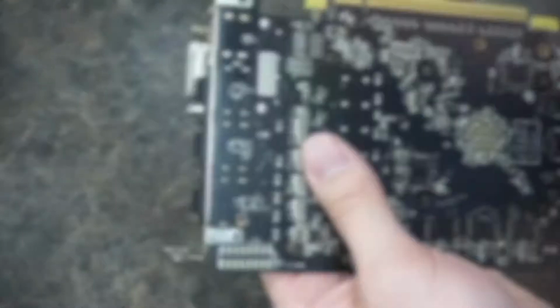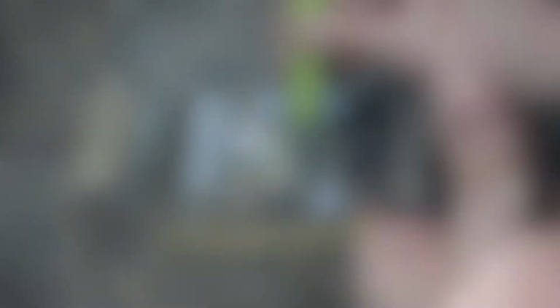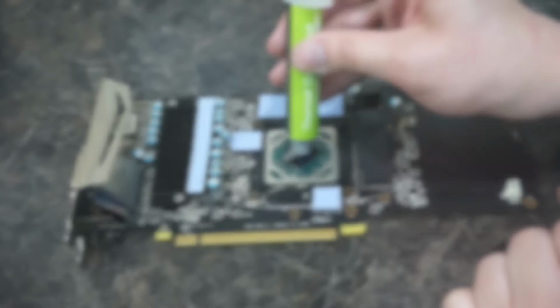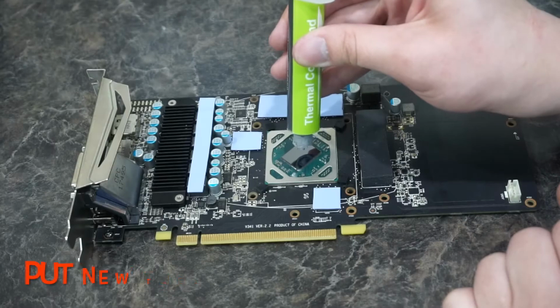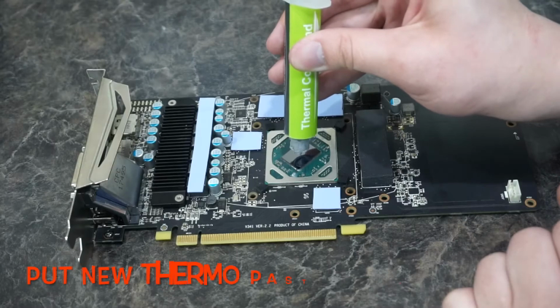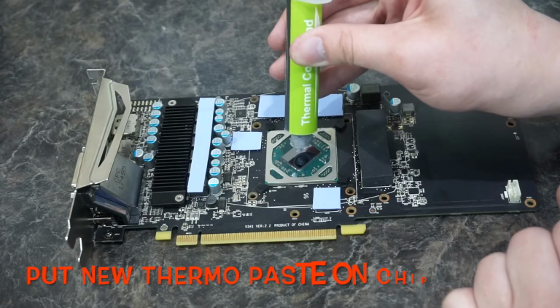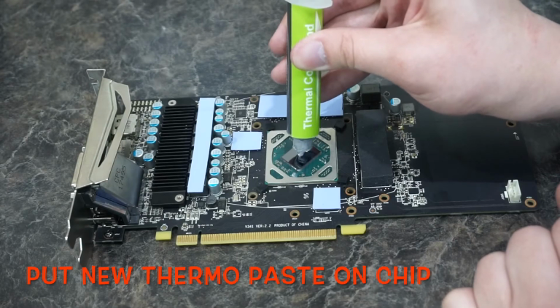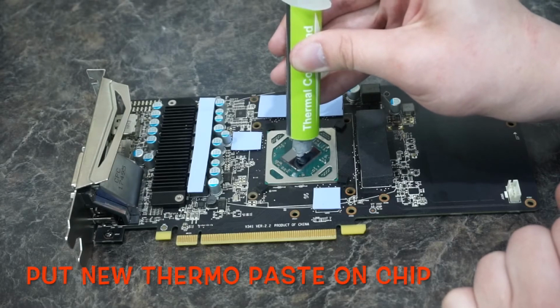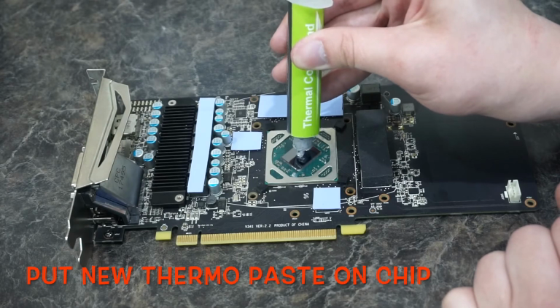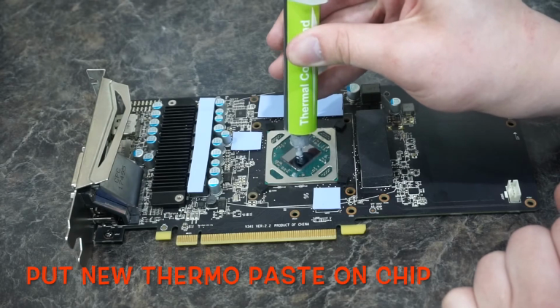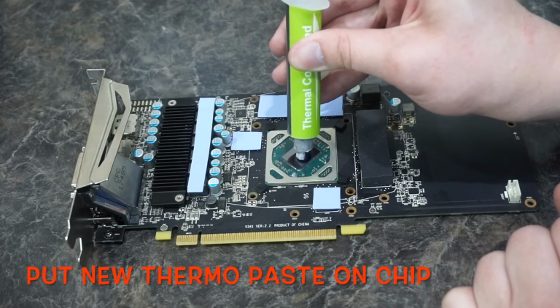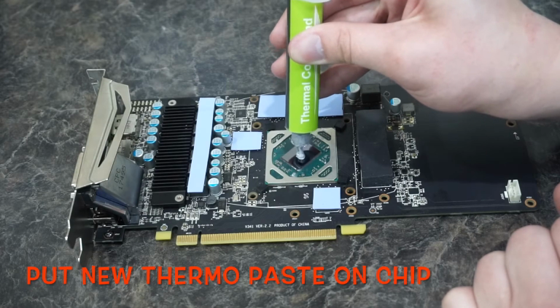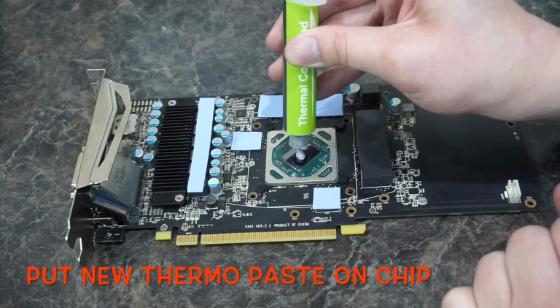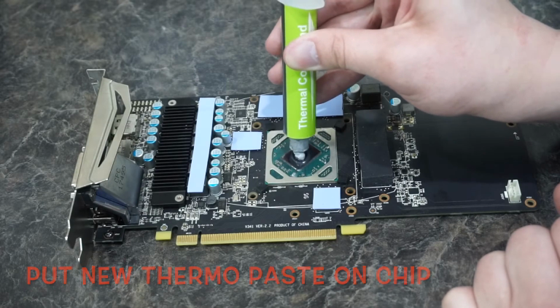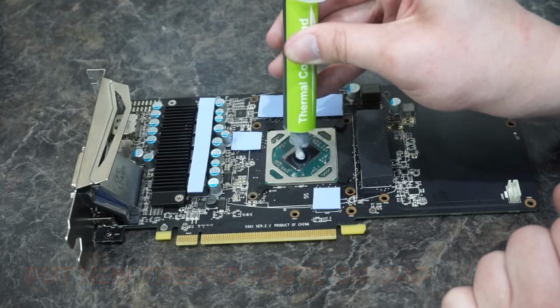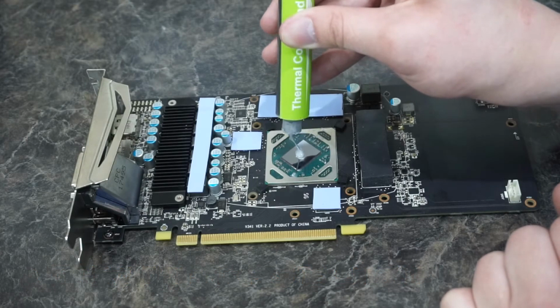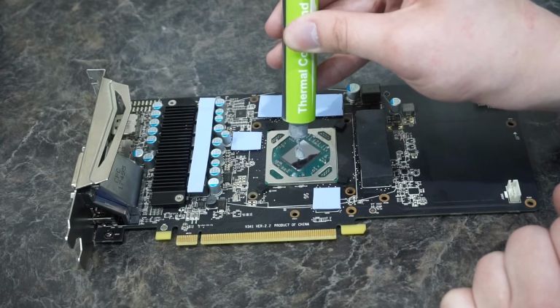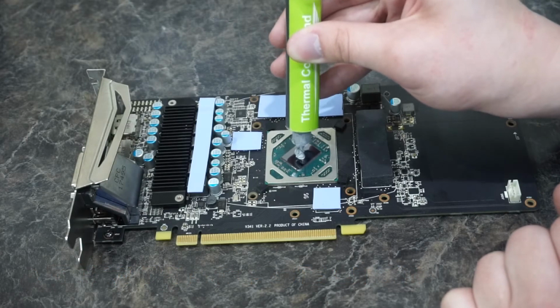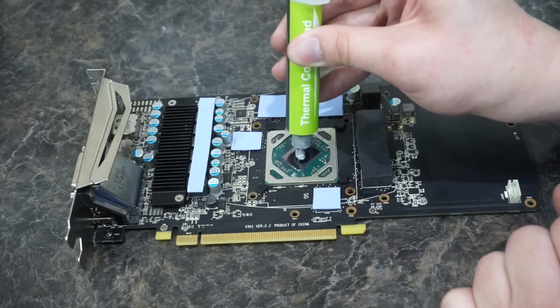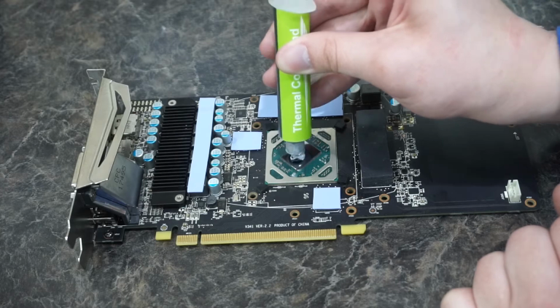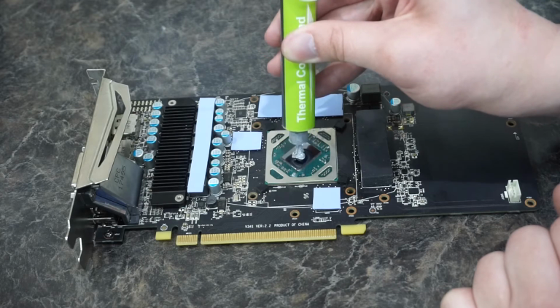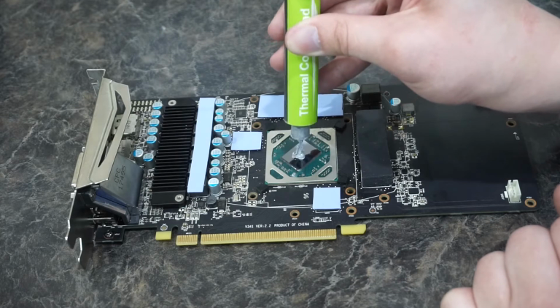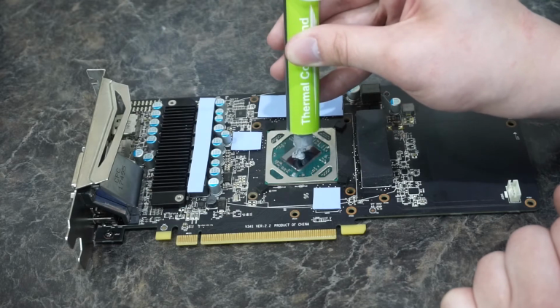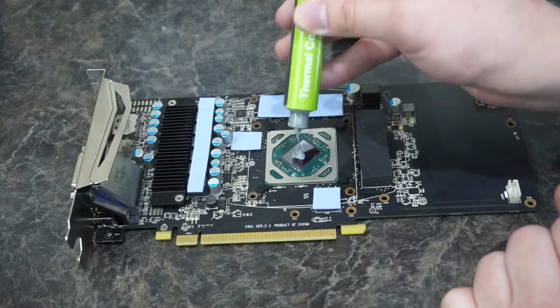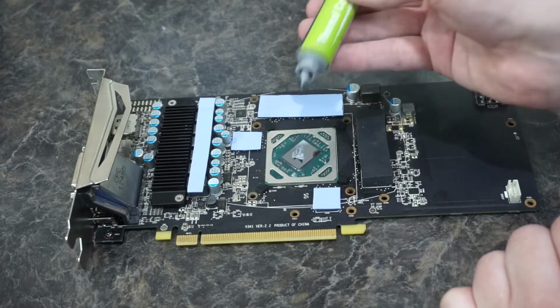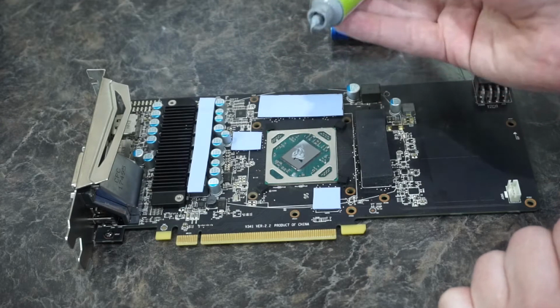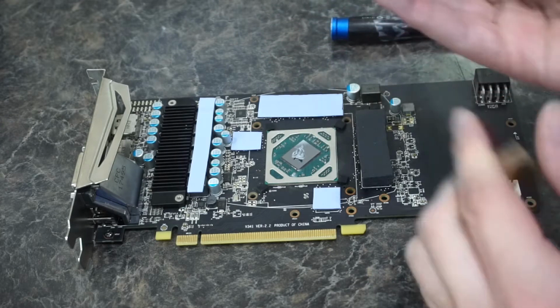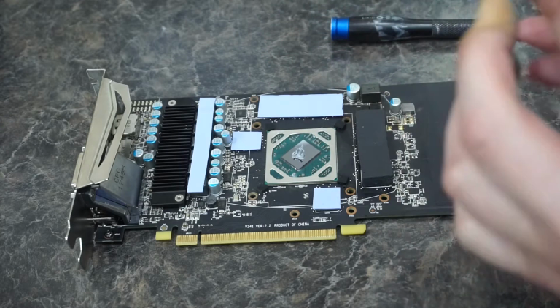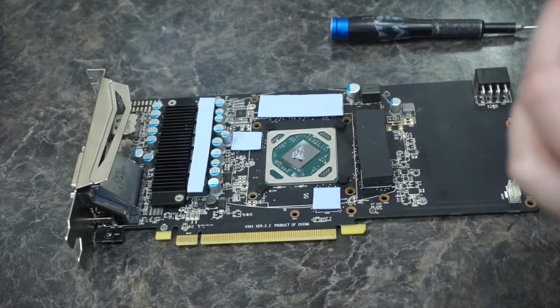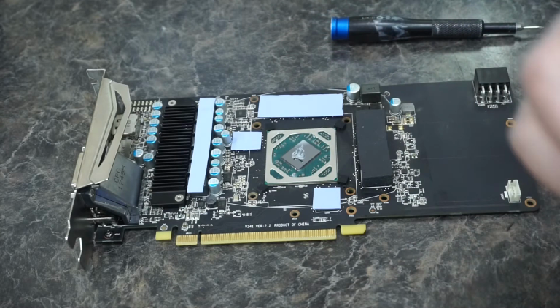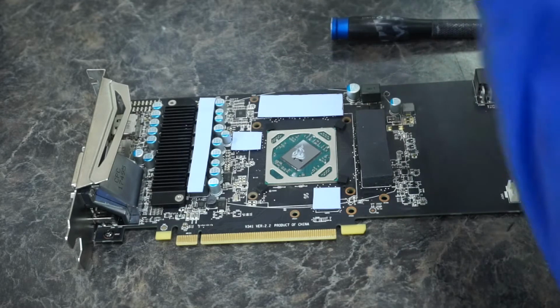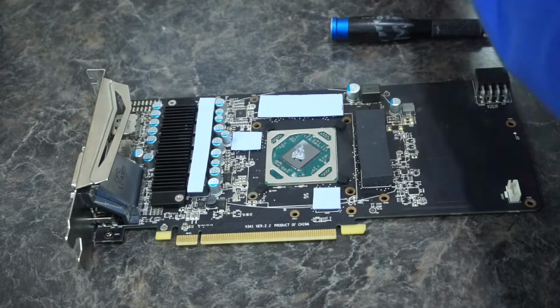We'll need some paste — not much. Nope, nope. And he killed it.